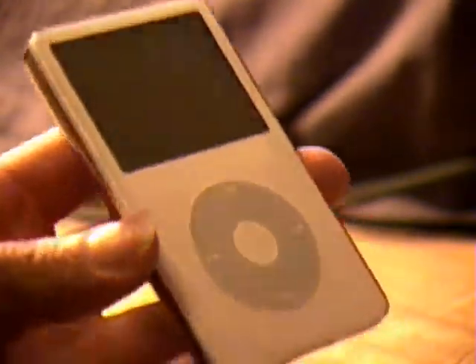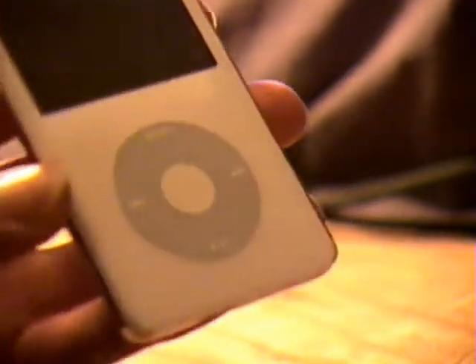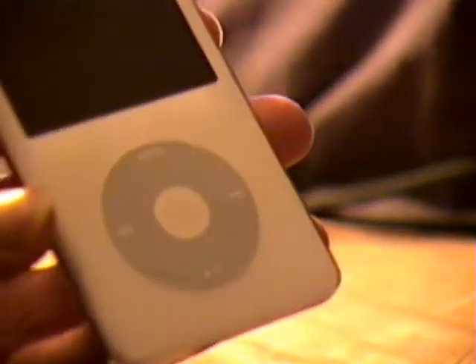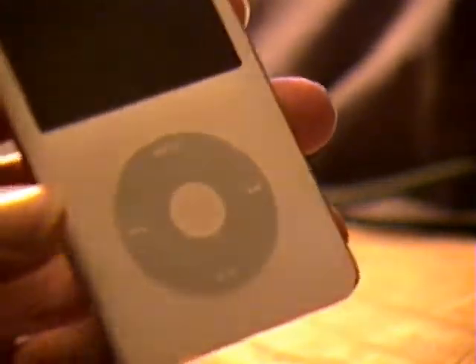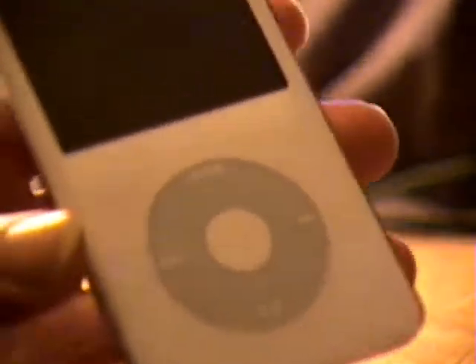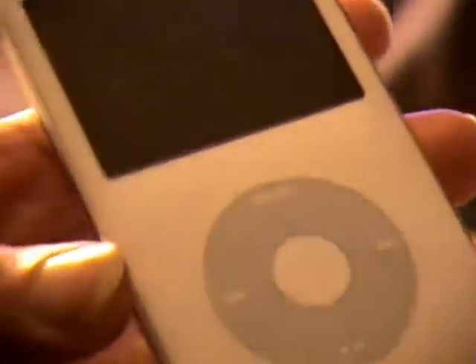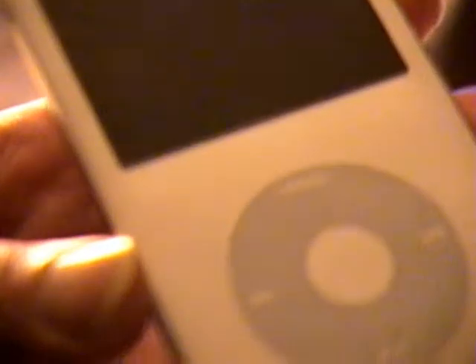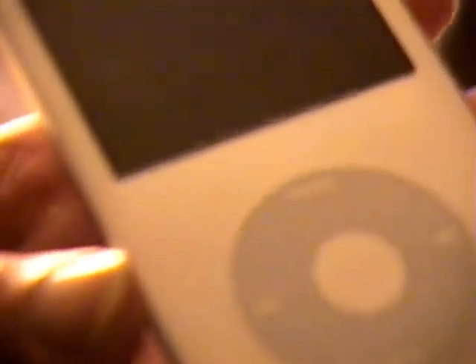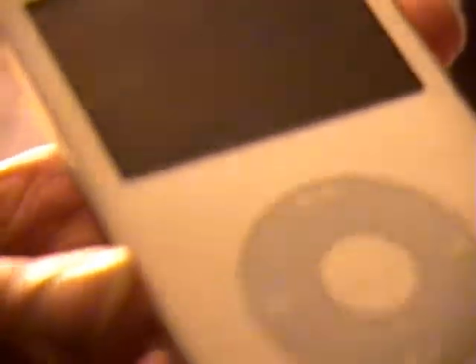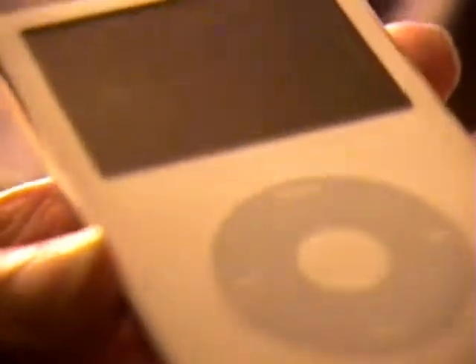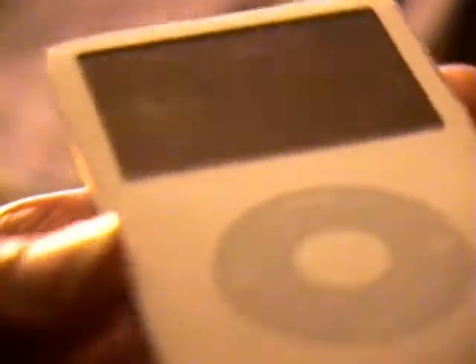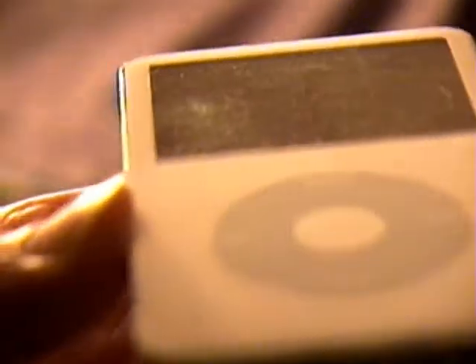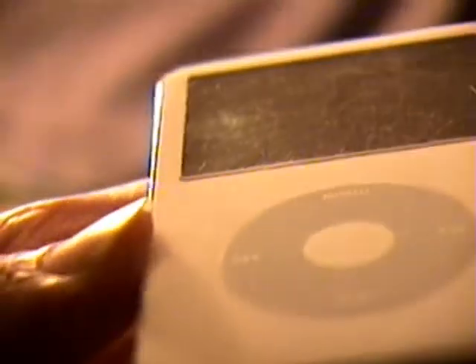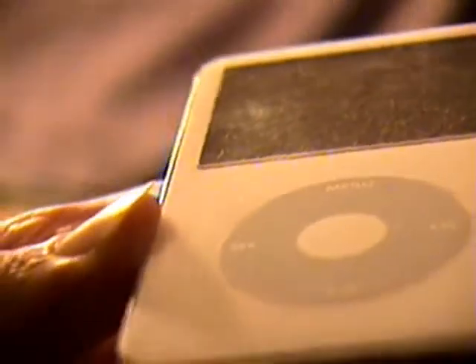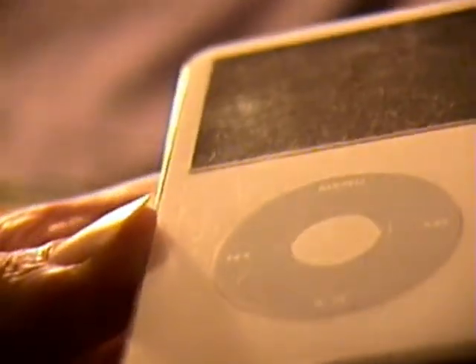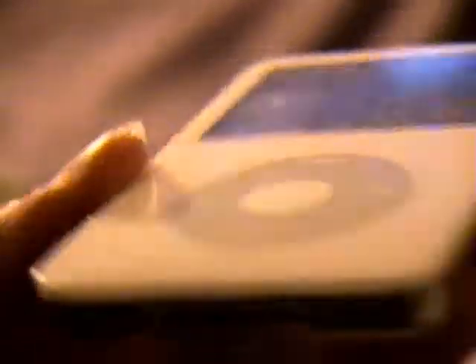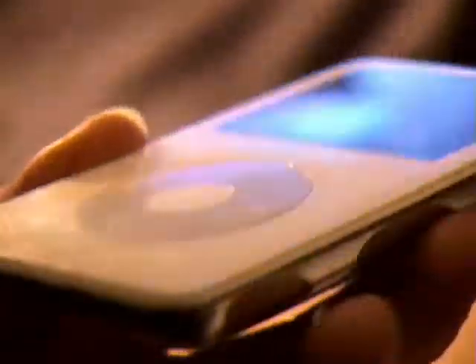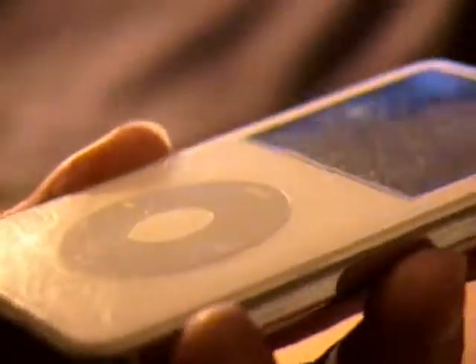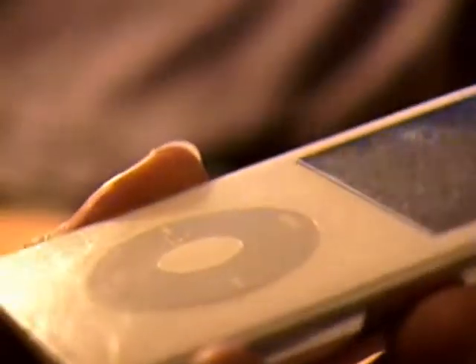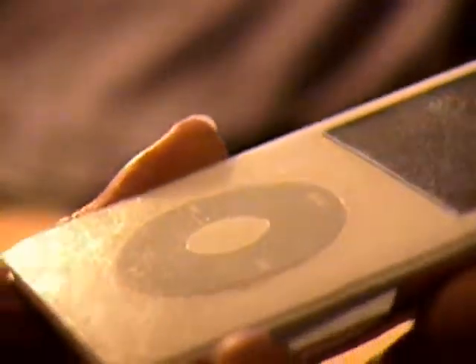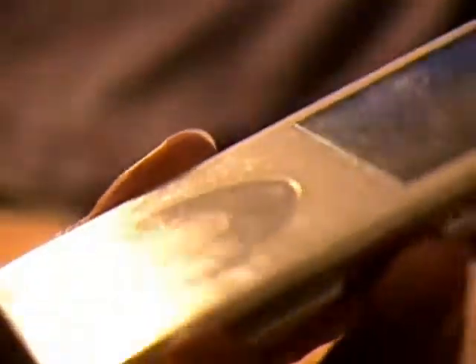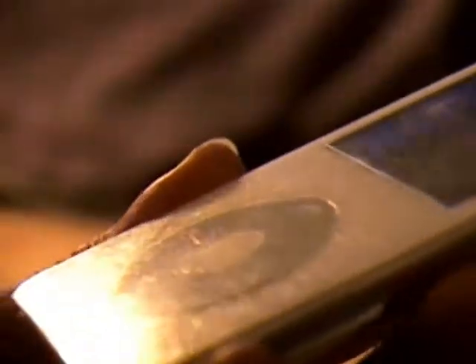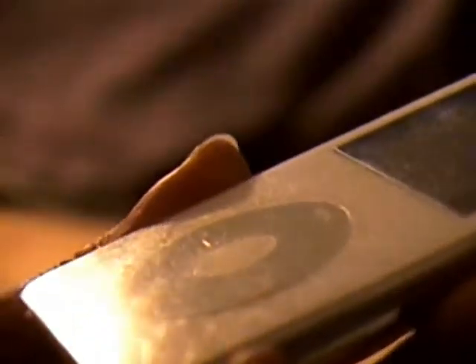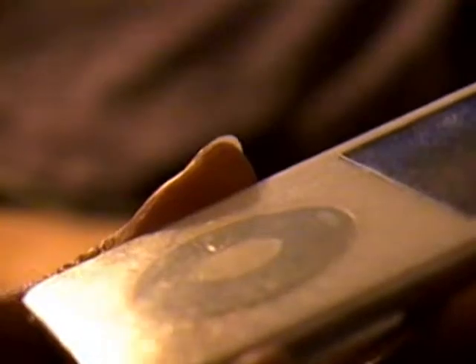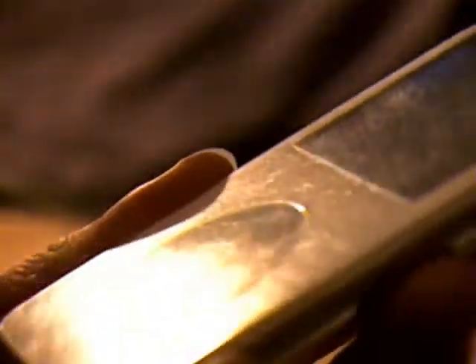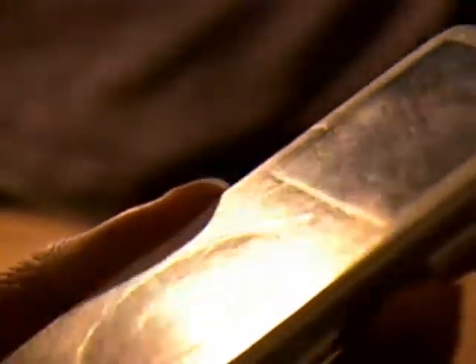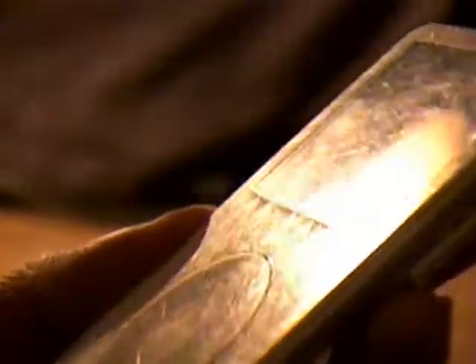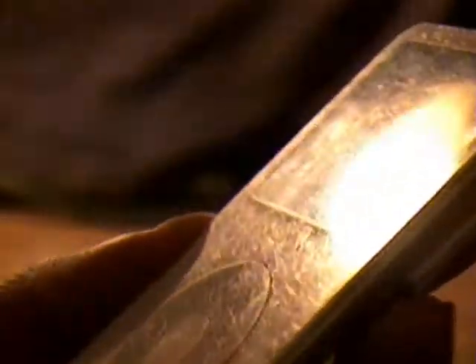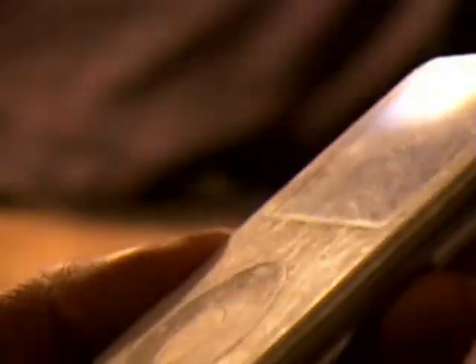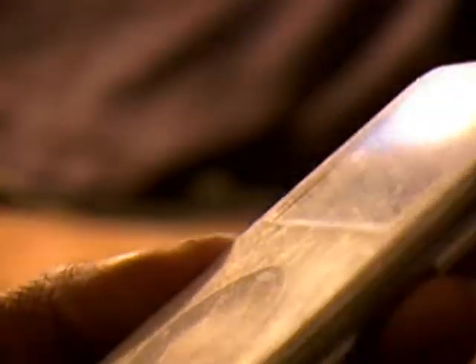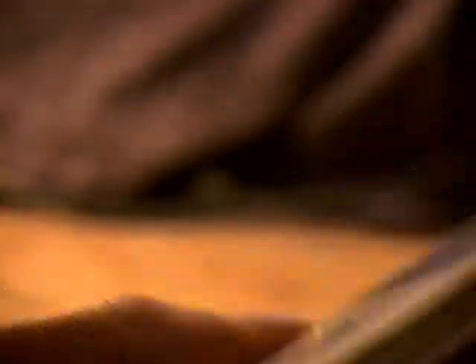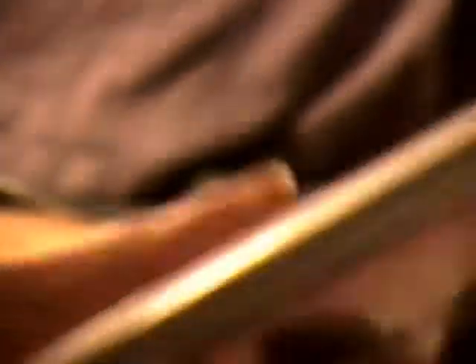Trying to give you a good shot of the front of it here. No big gouges, gashes or anything. Just some minor scratching from everyday use.